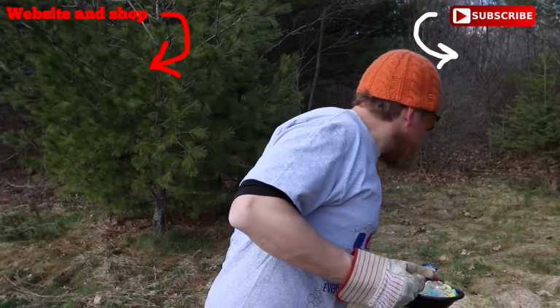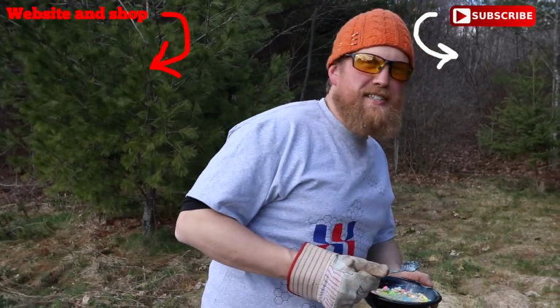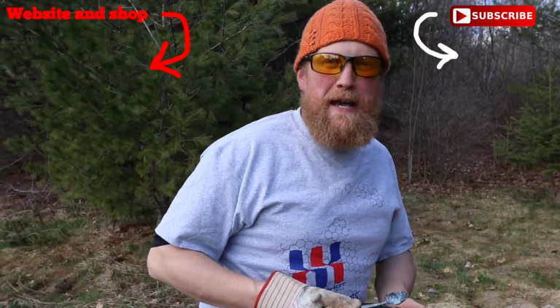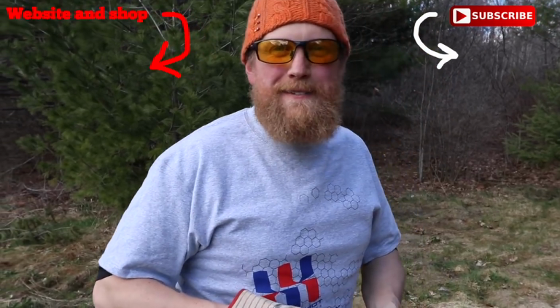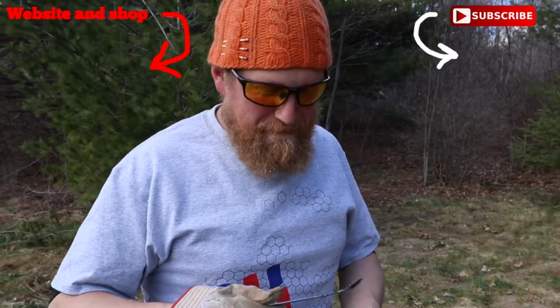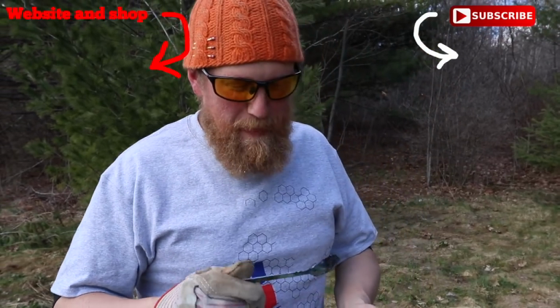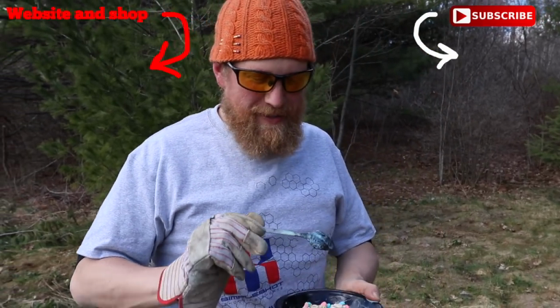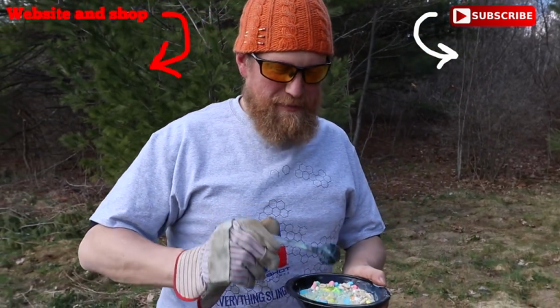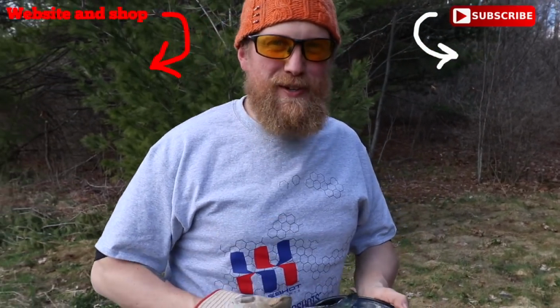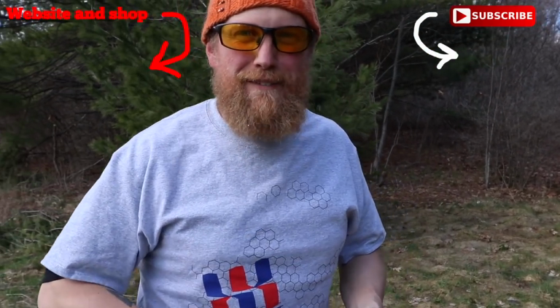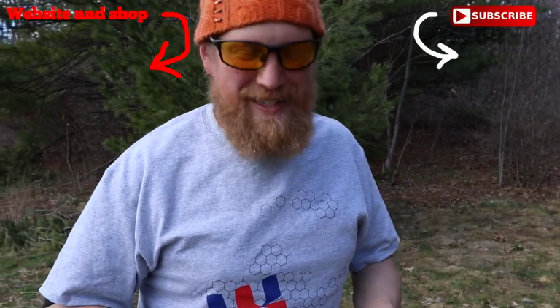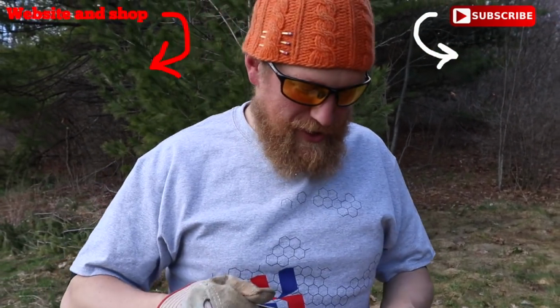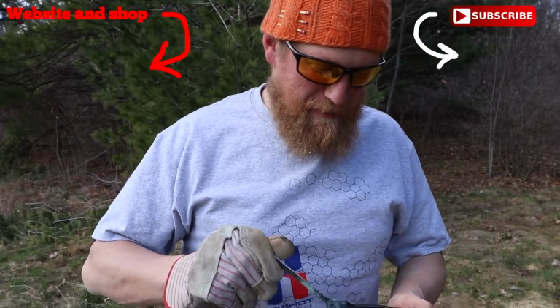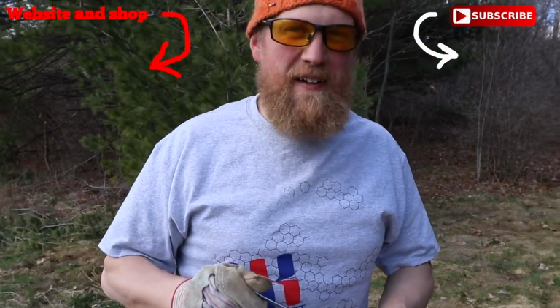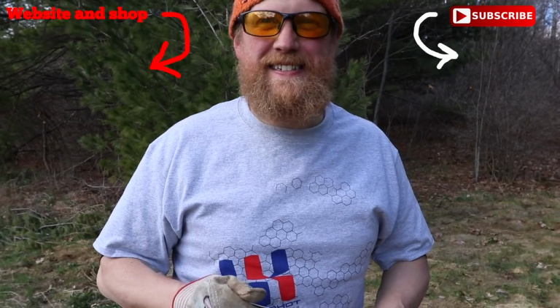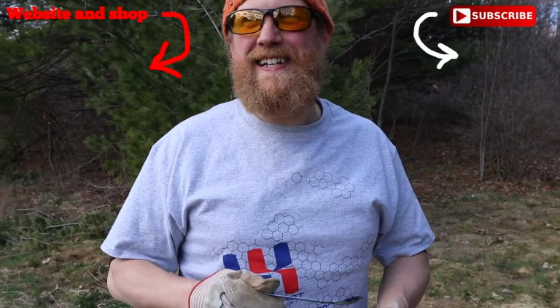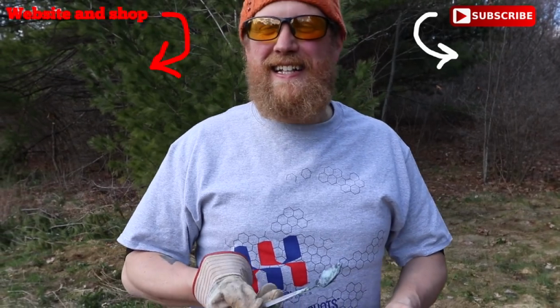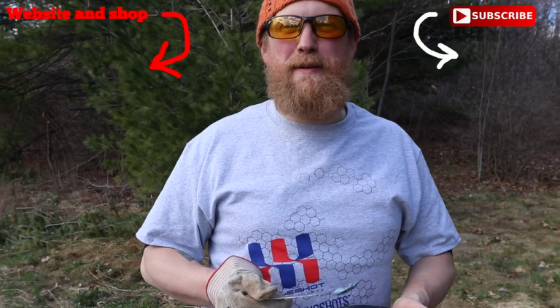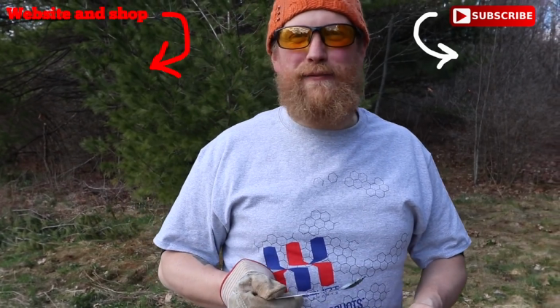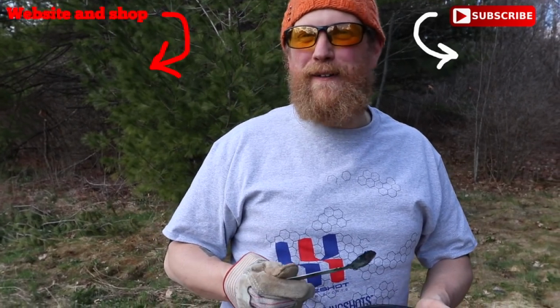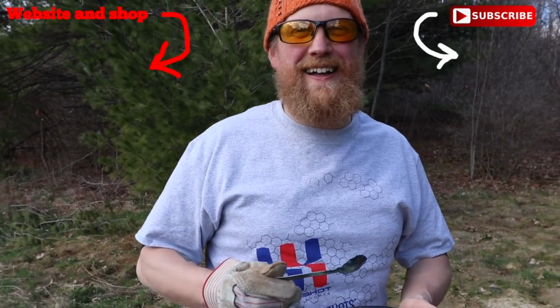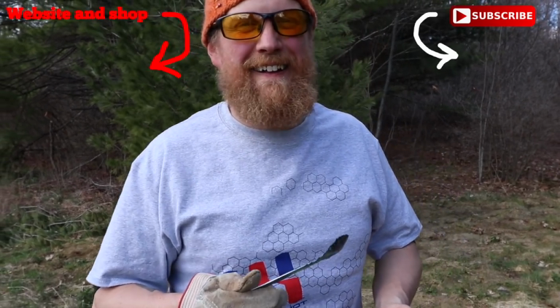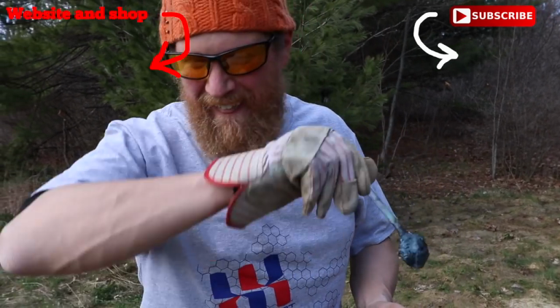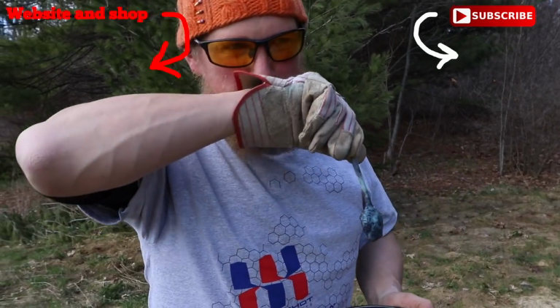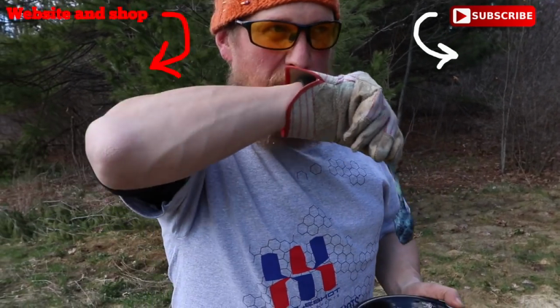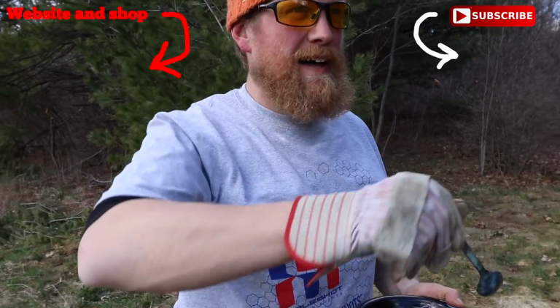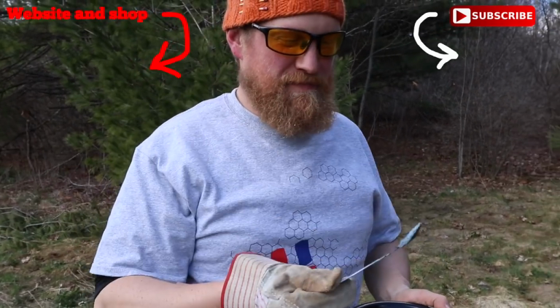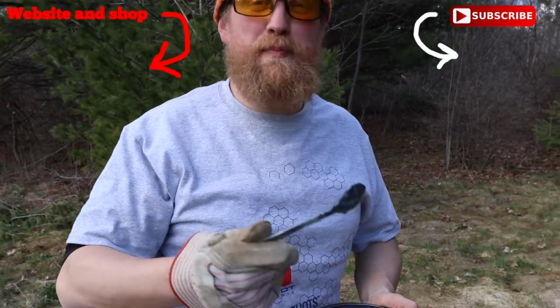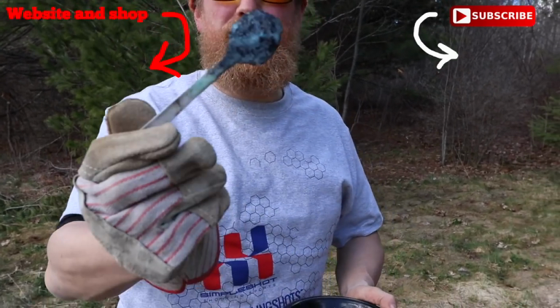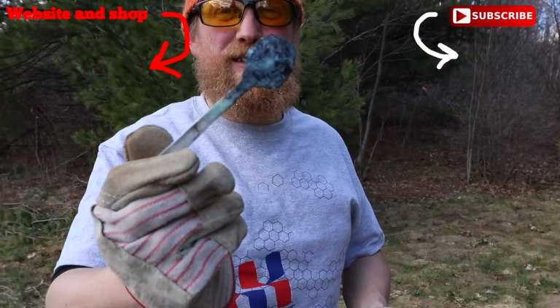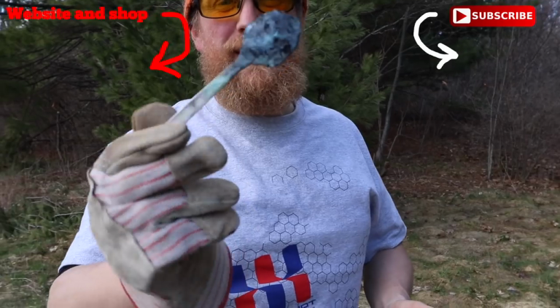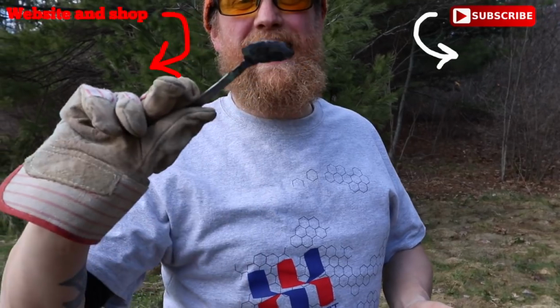It tastes like metal because of the spoon, or something because of quenching the spoon in there. That's disgusting. That's gotta be bad for you. The spoon turned out good though.